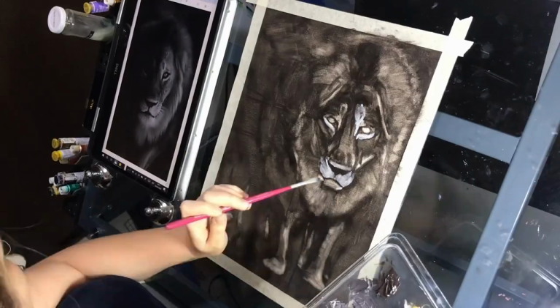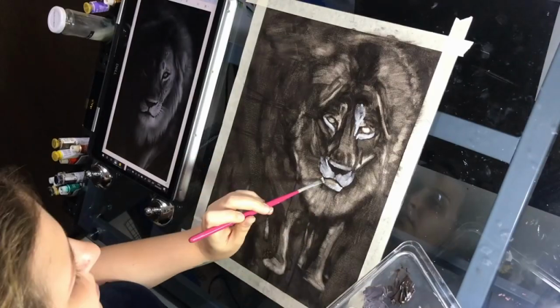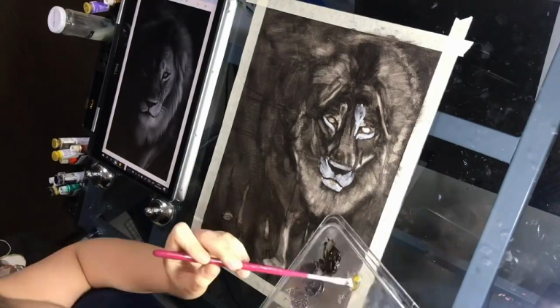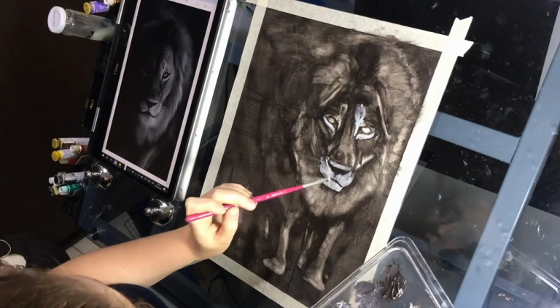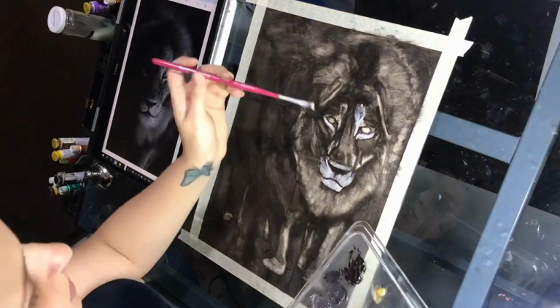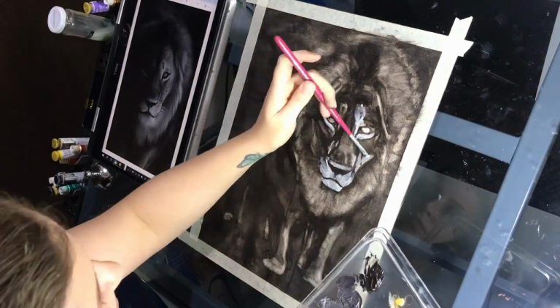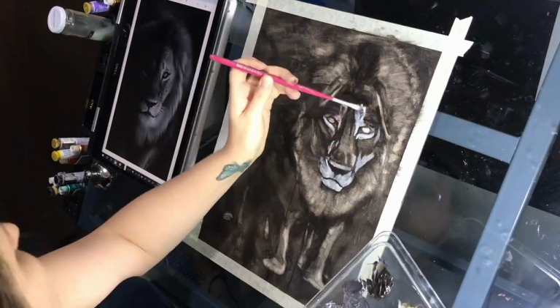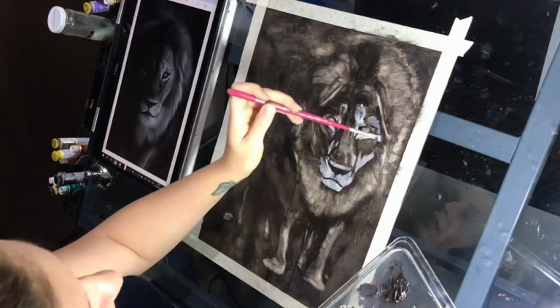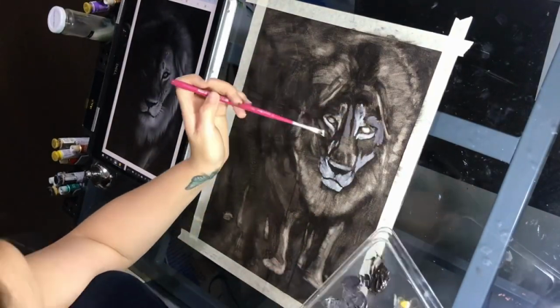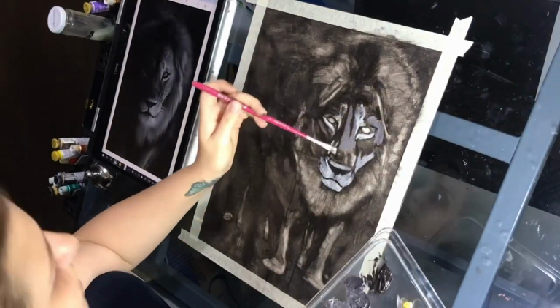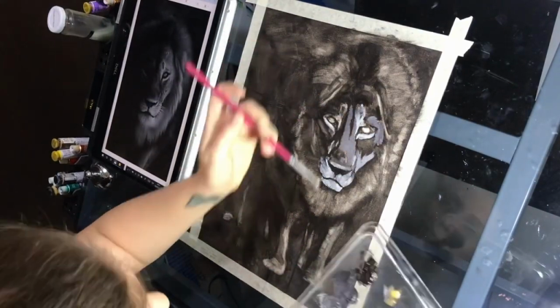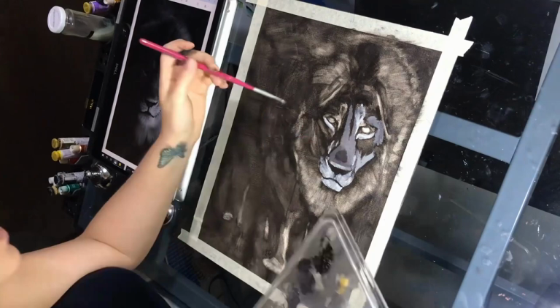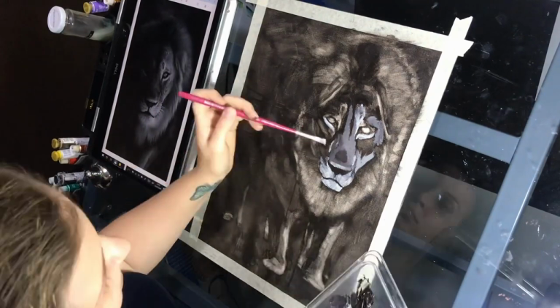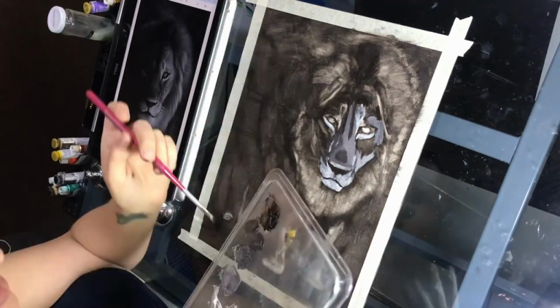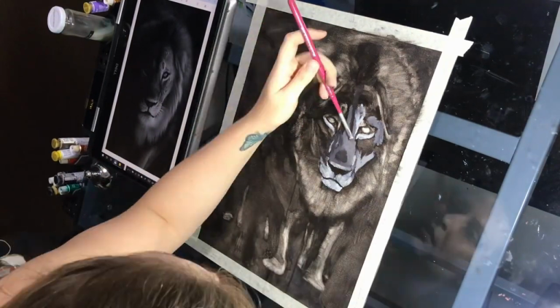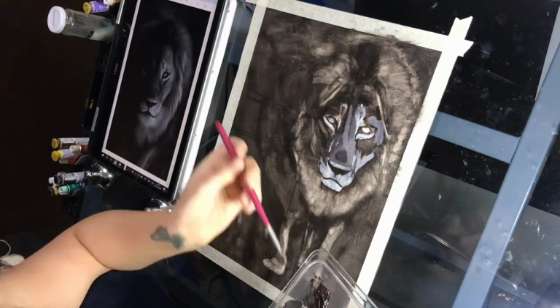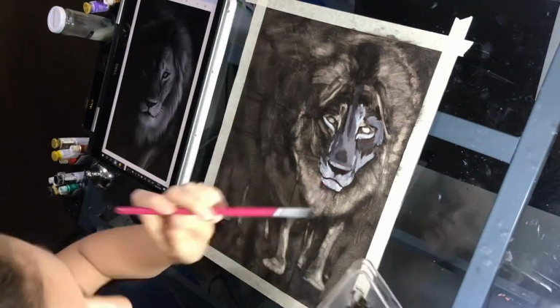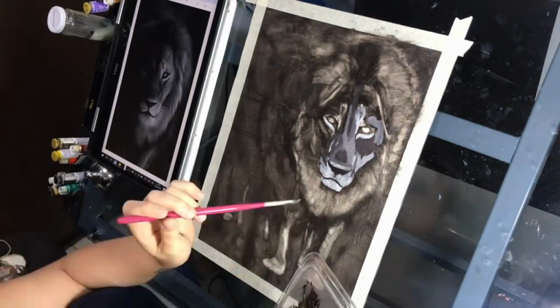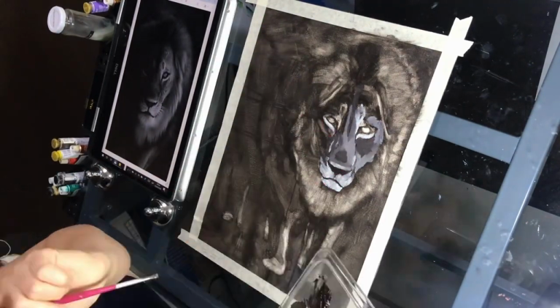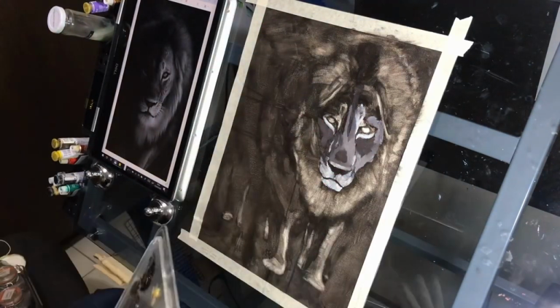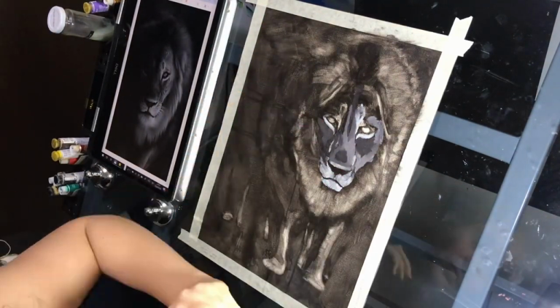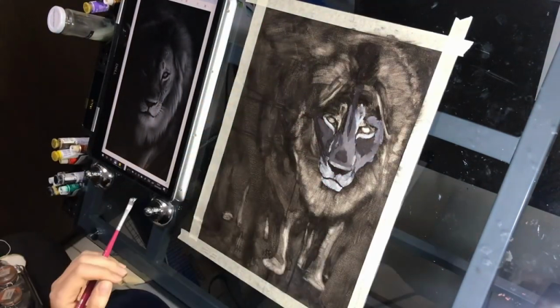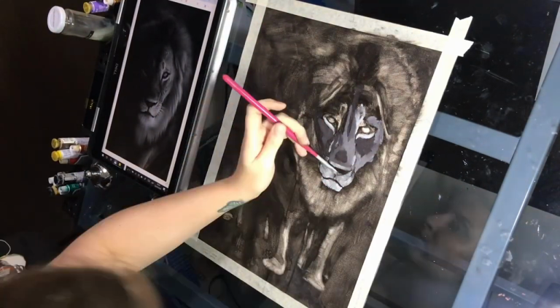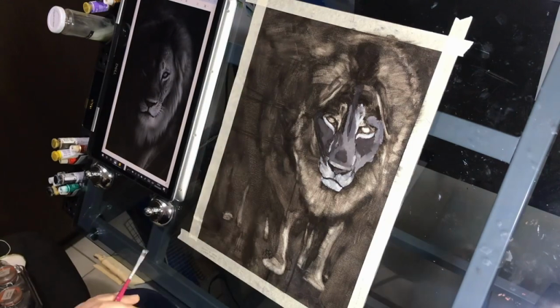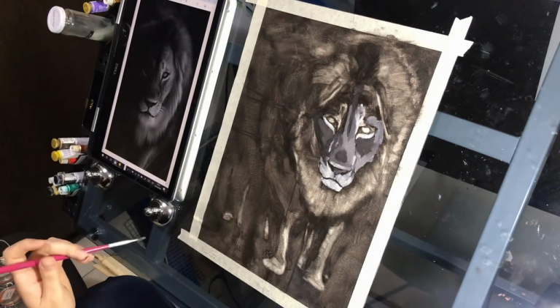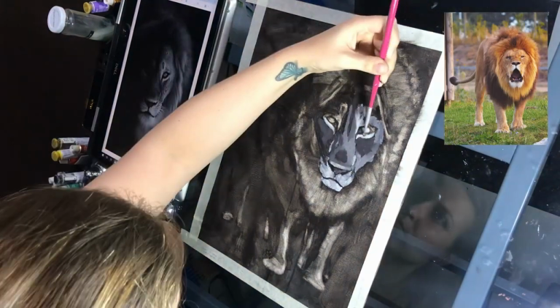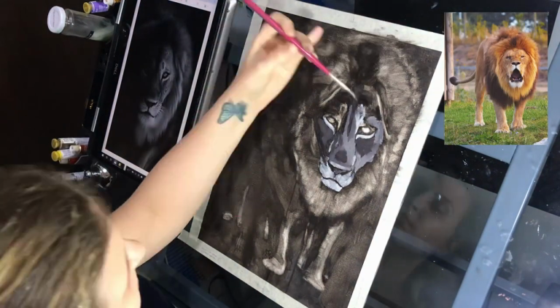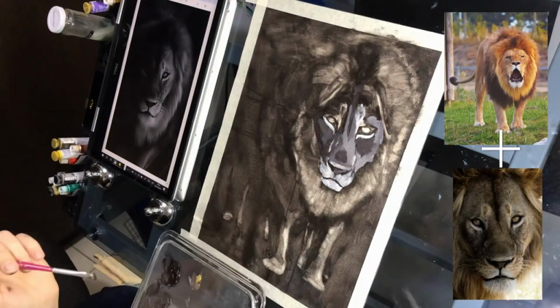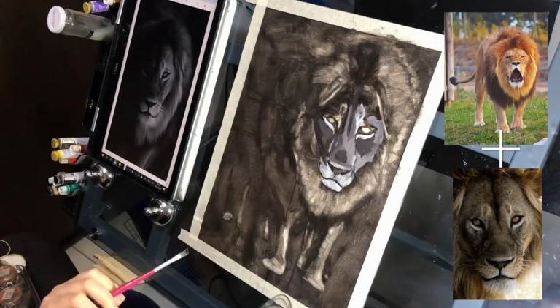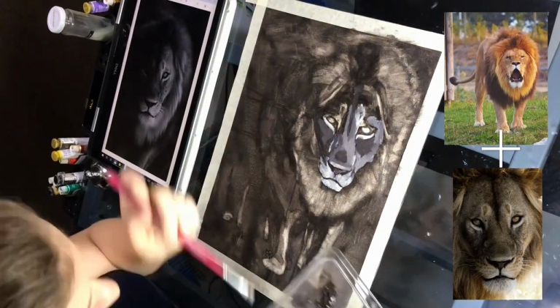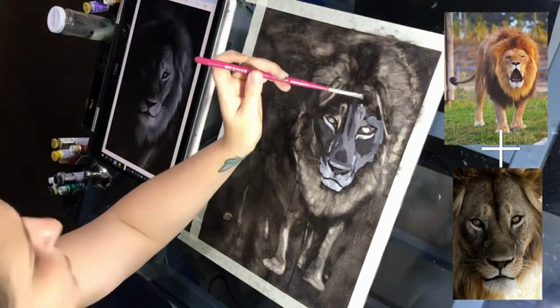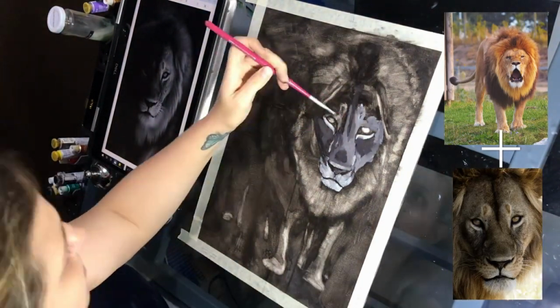Hello, welcome to my channel. This is a session of a portrait of a lion, and I'm very happy to say that it's bigger than an image I have created myself. It is the result of this image, plus this one, that became this.